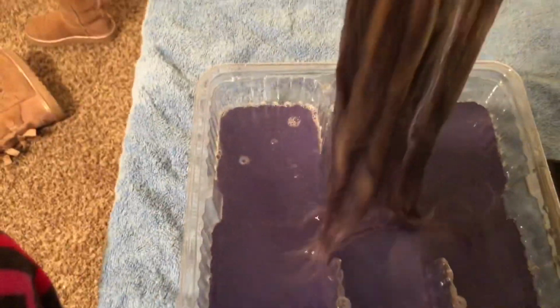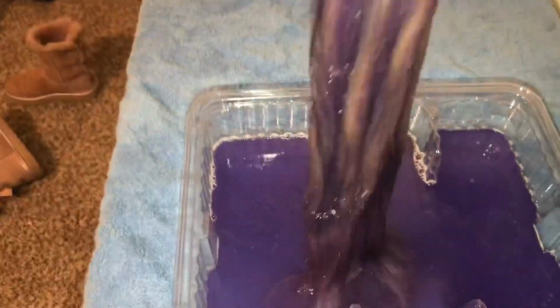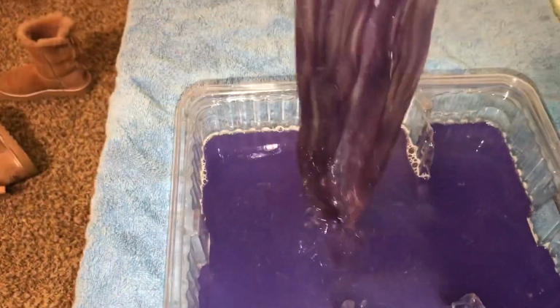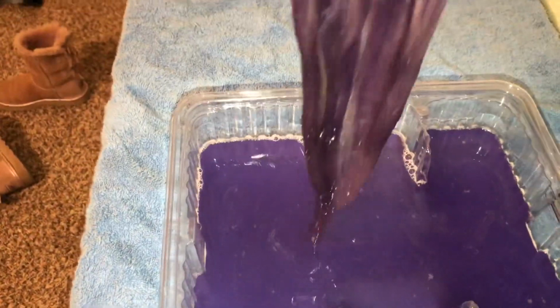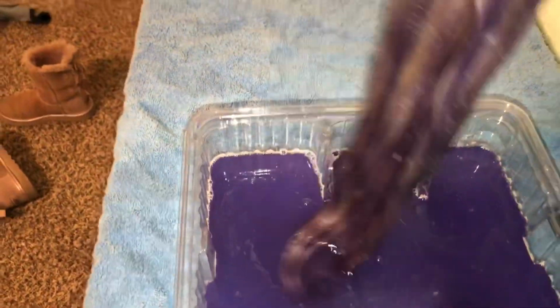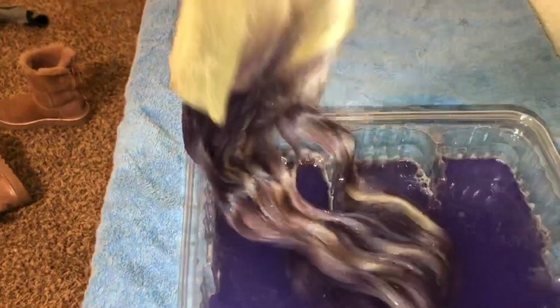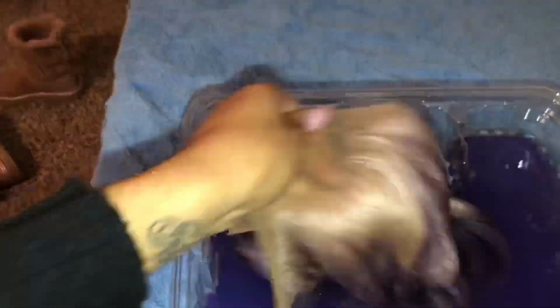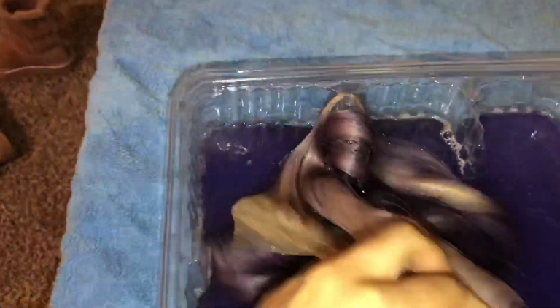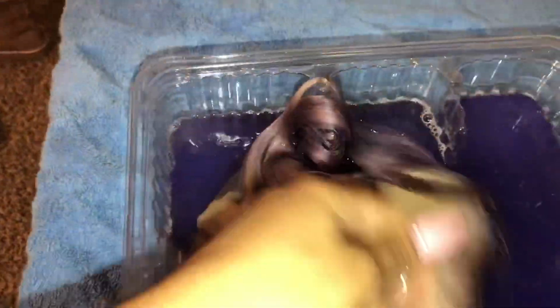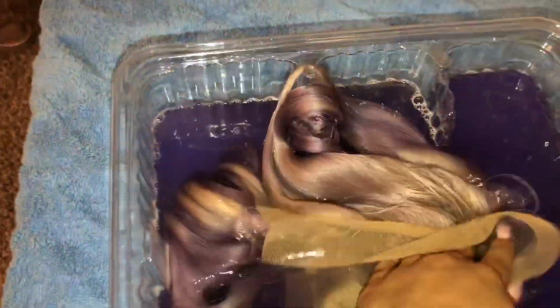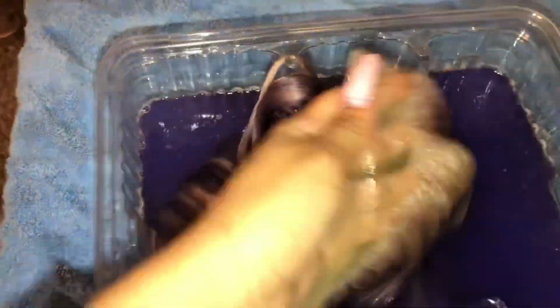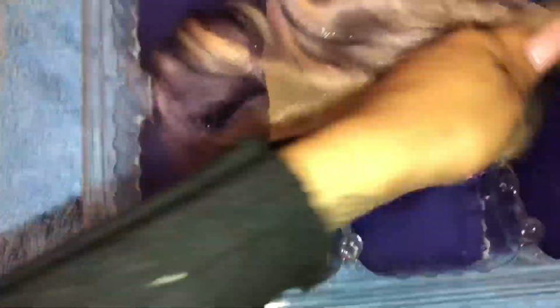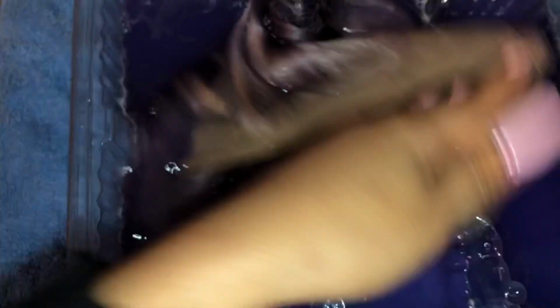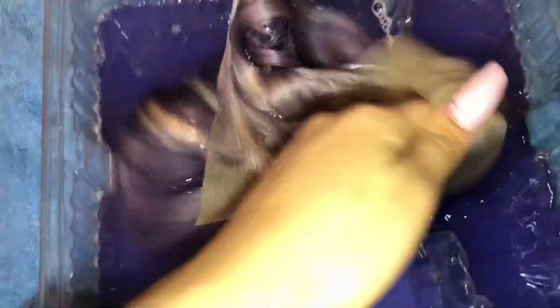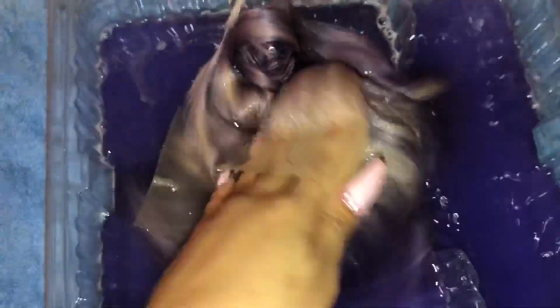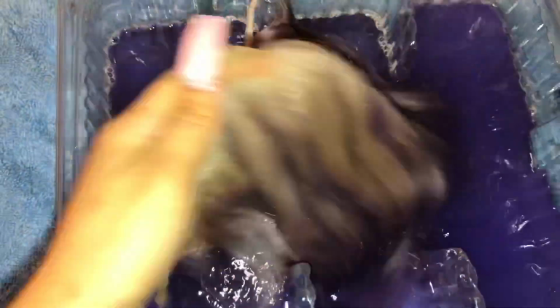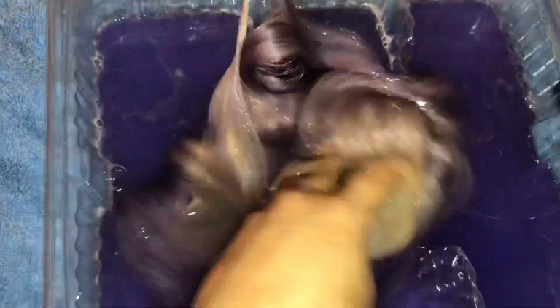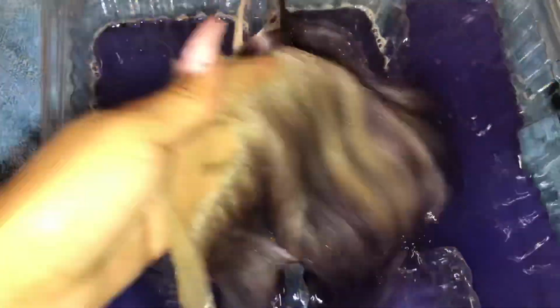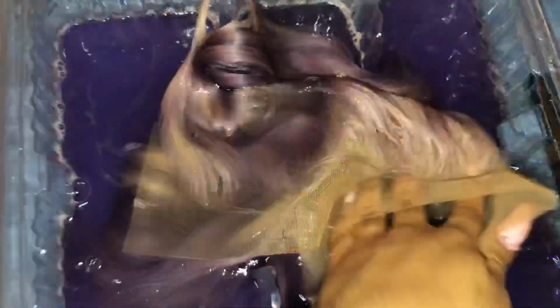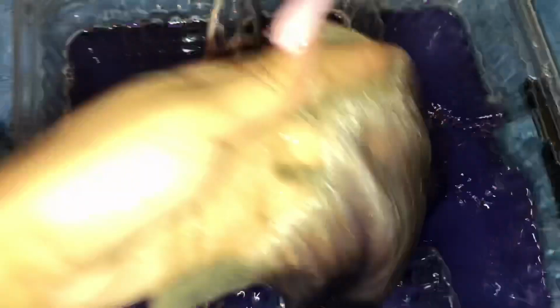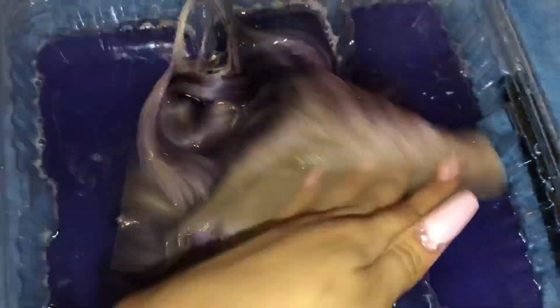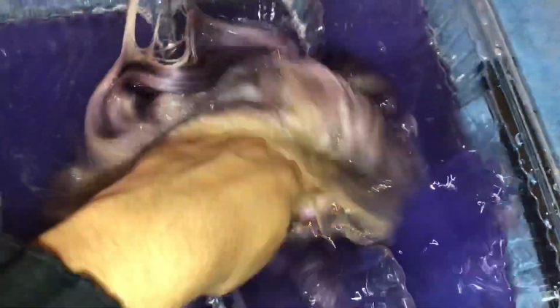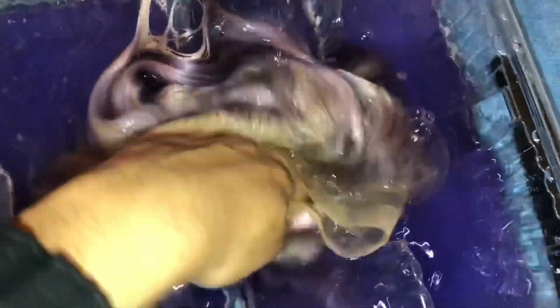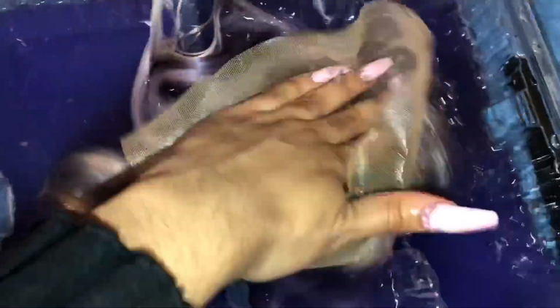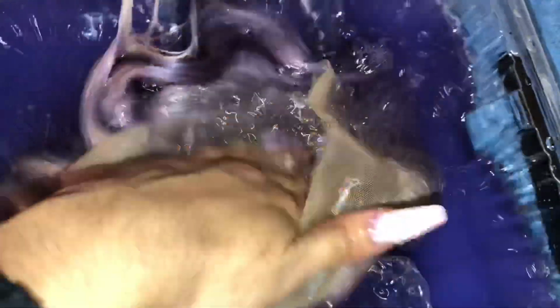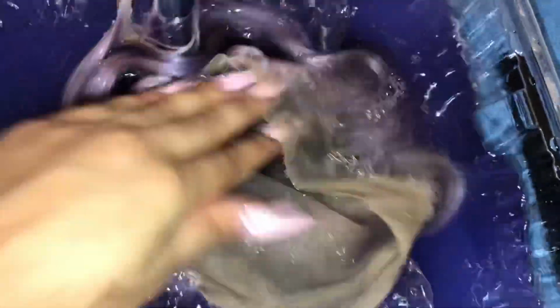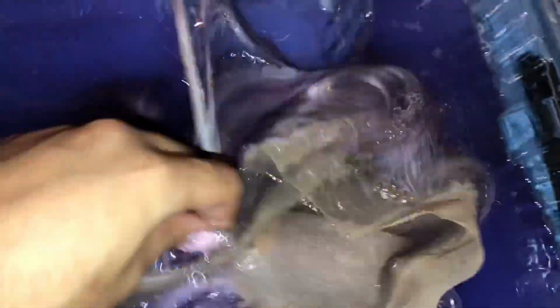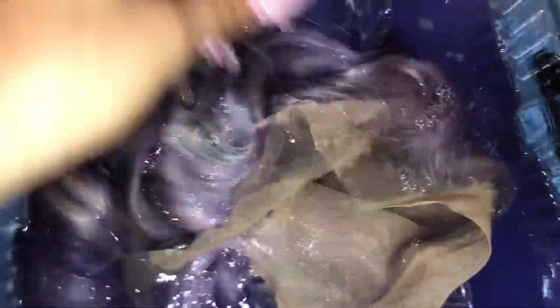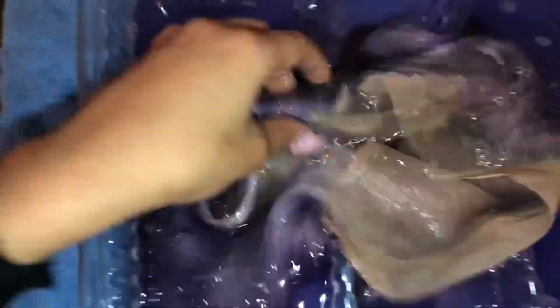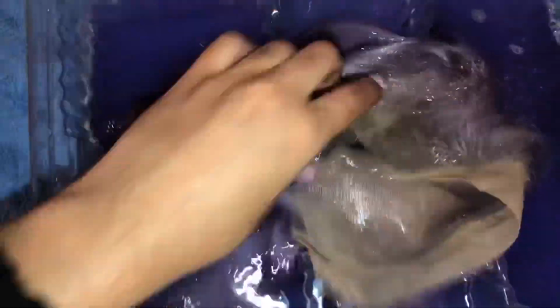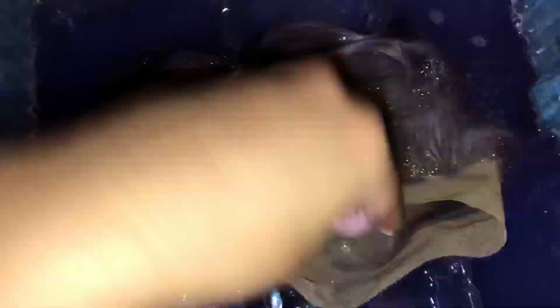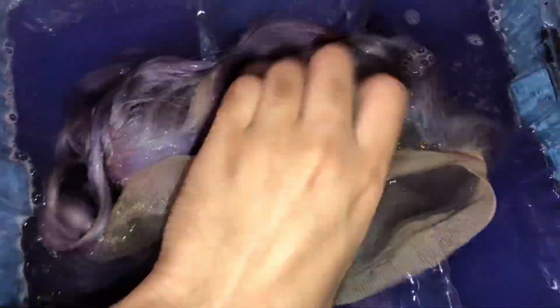What you want to do is basically keep soaking the hair into the water until all the hair is completely covered by the color that's in the mix.